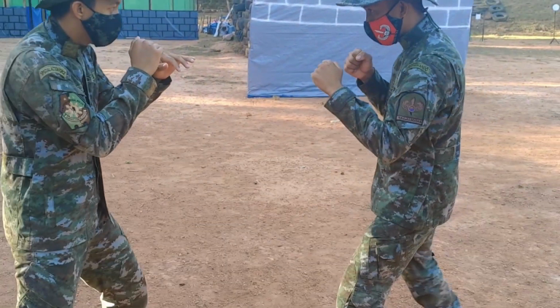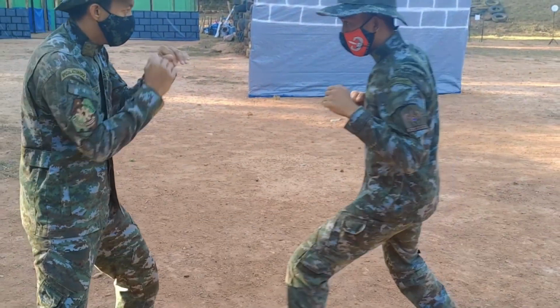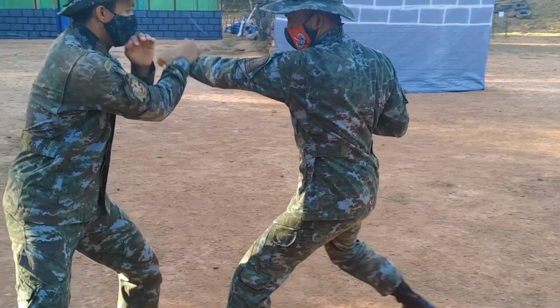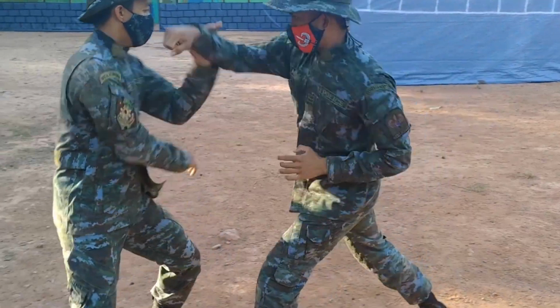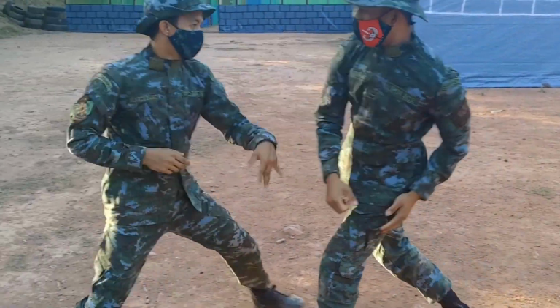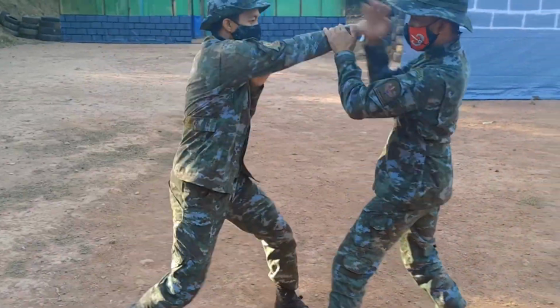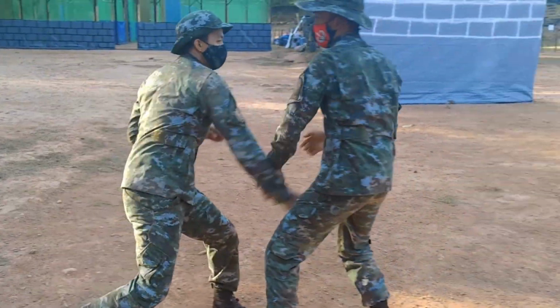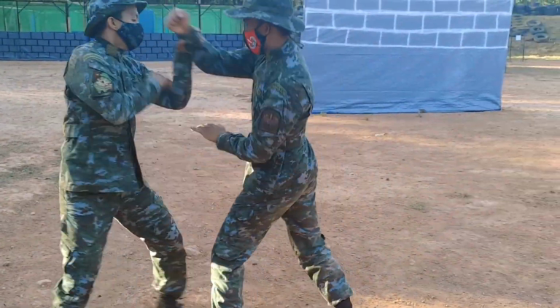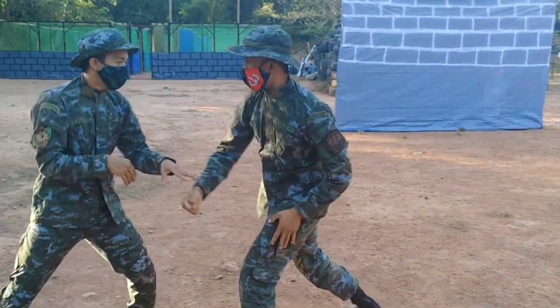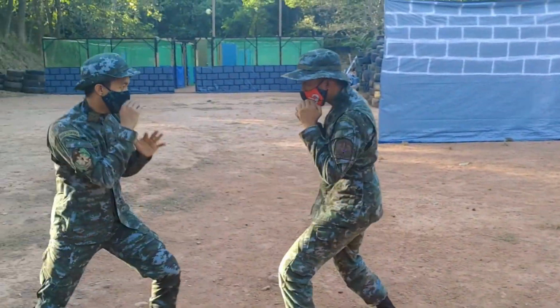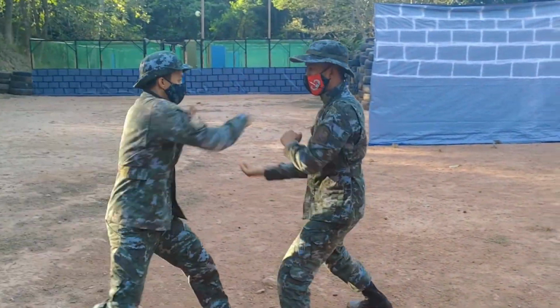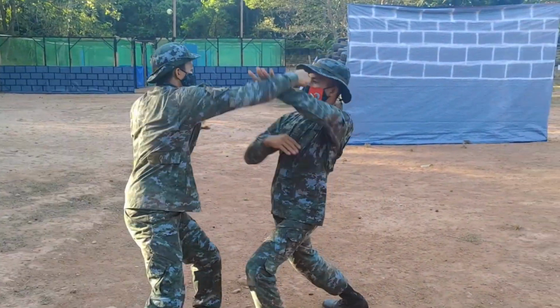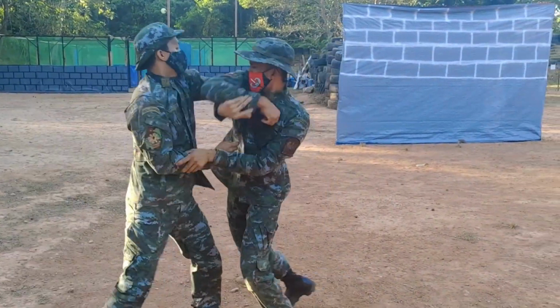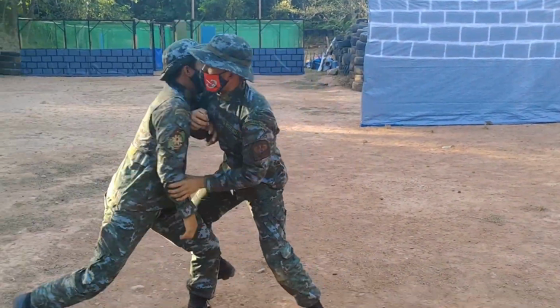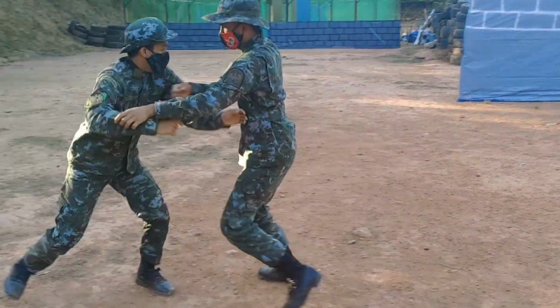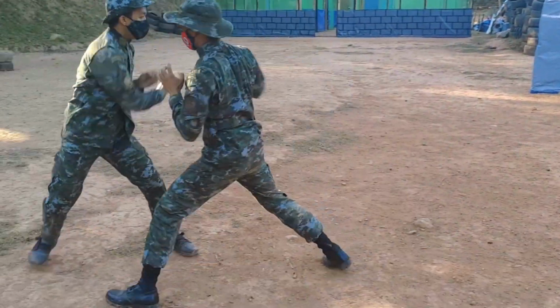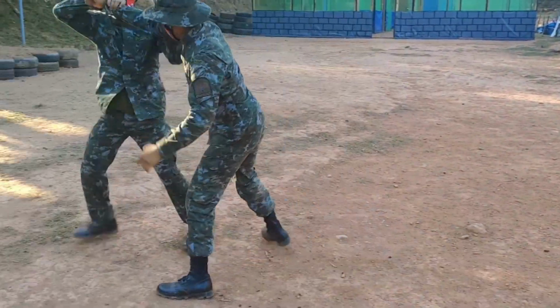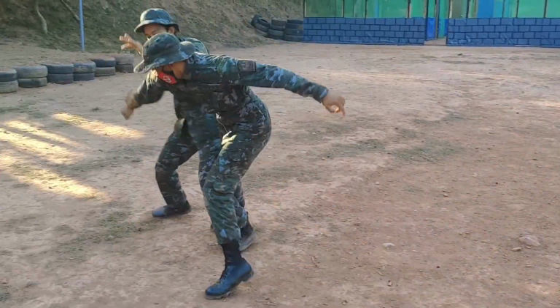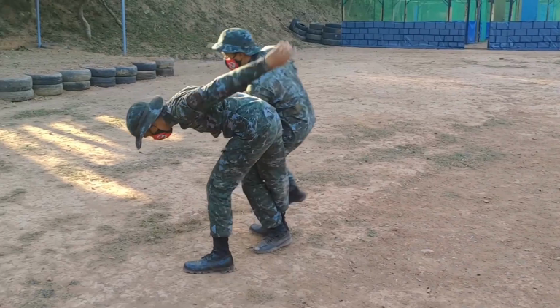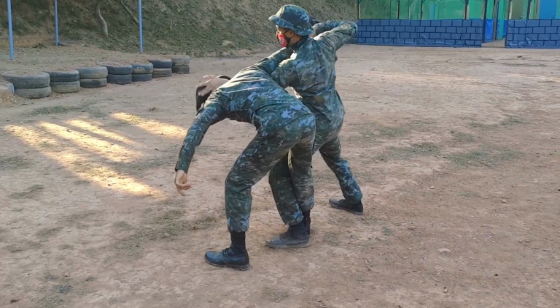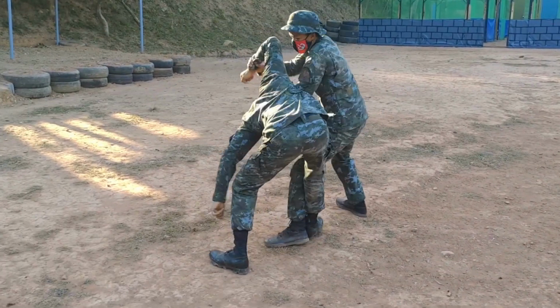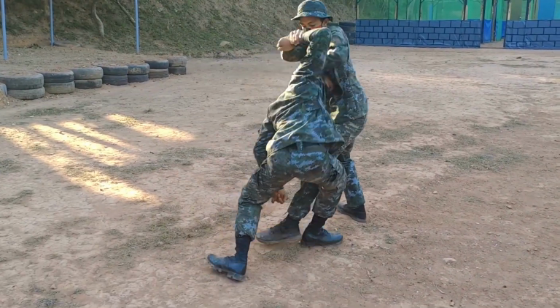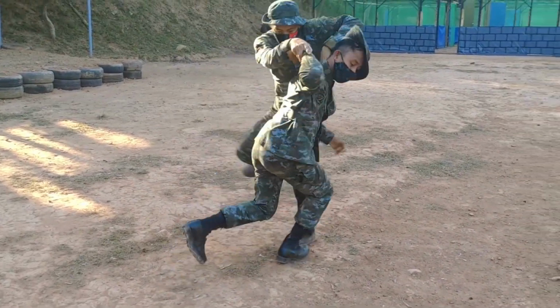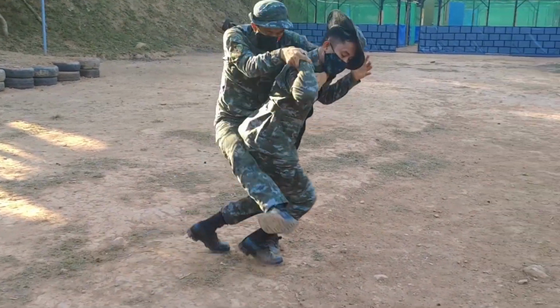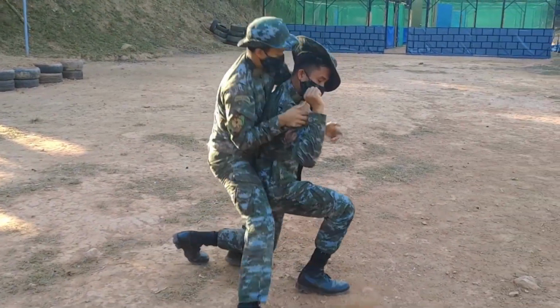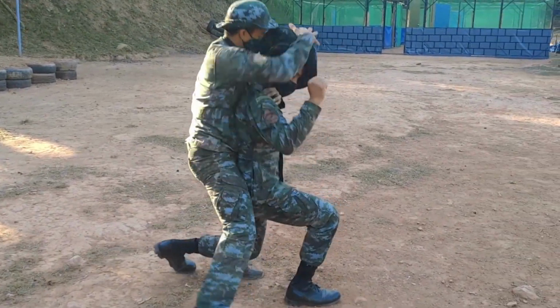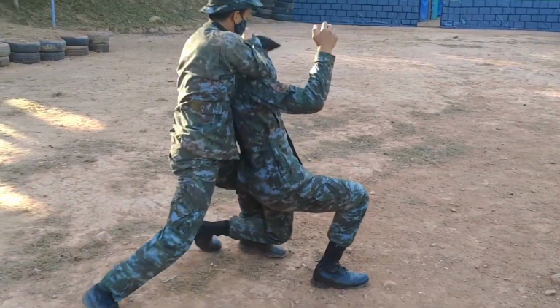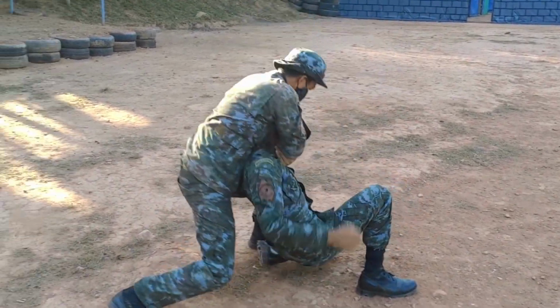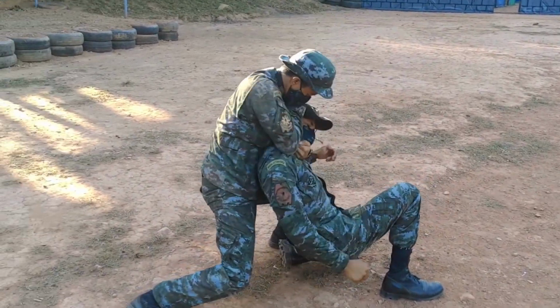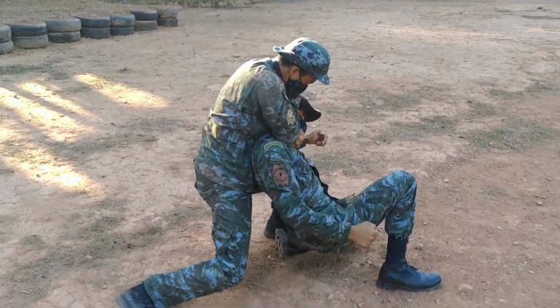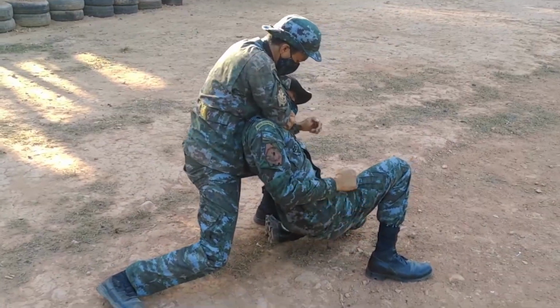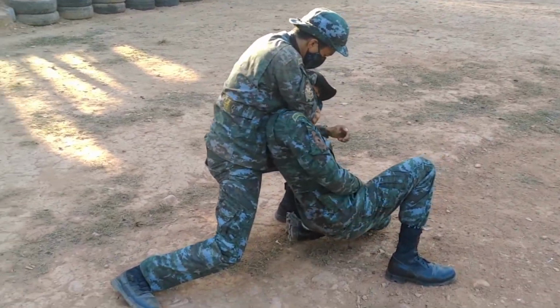Dumok is the grappling art of the Philippines, also known as the 30 wrestling. It is a combination of disarming techniques, joint breaks, takedowns and drops.